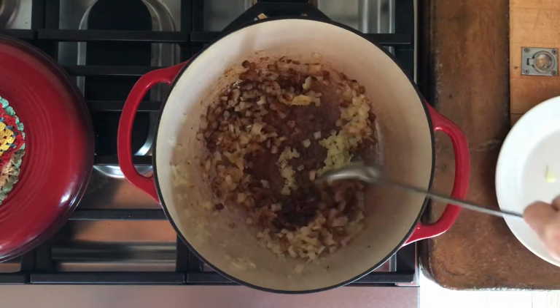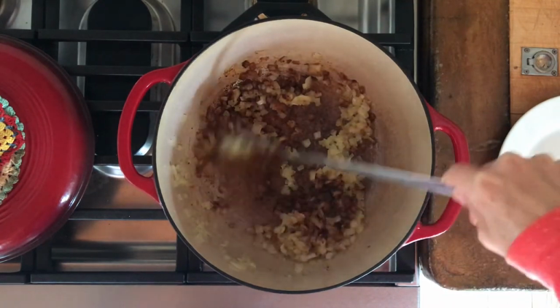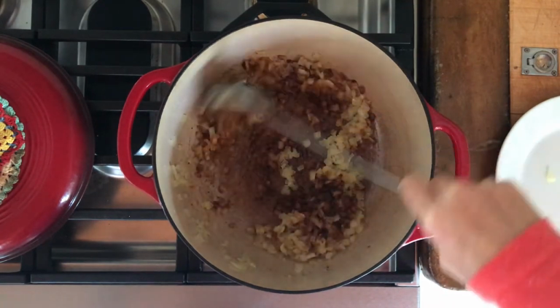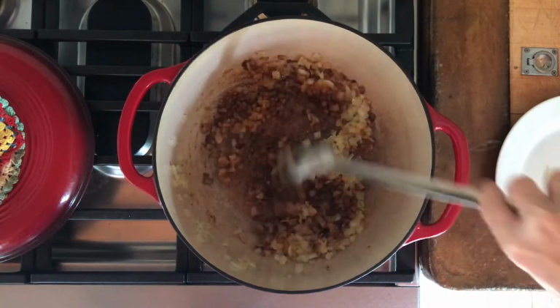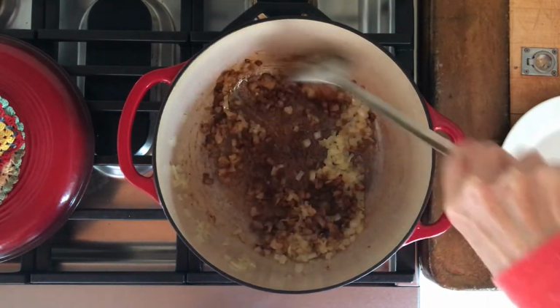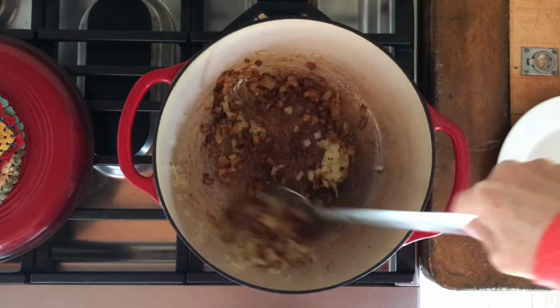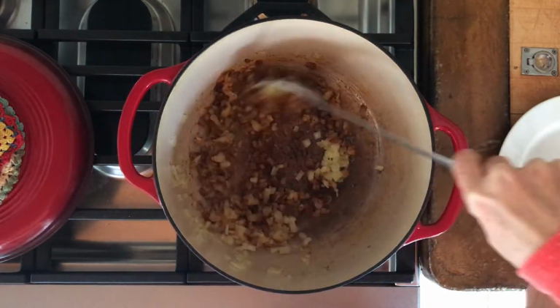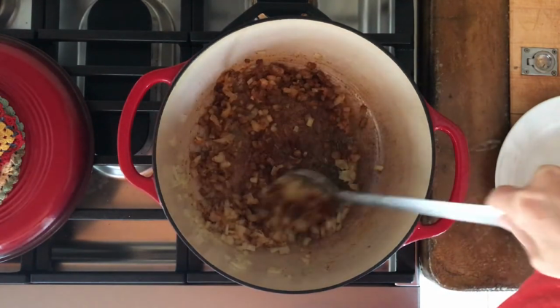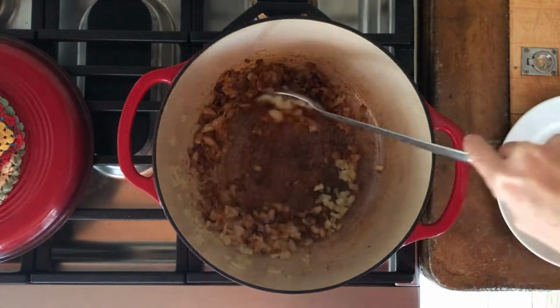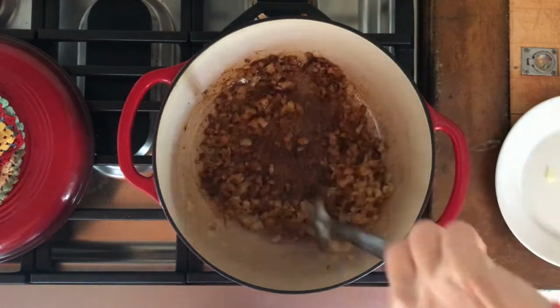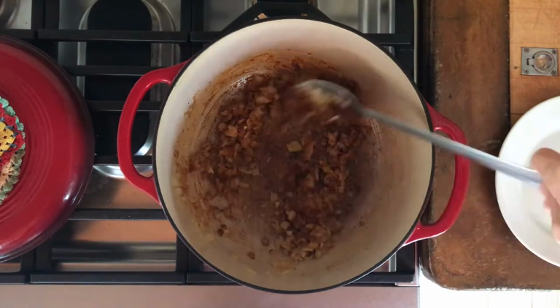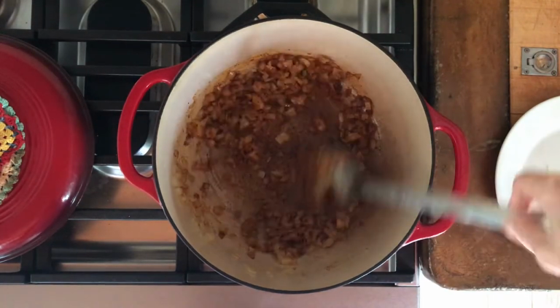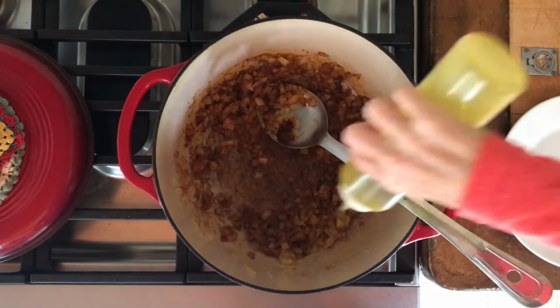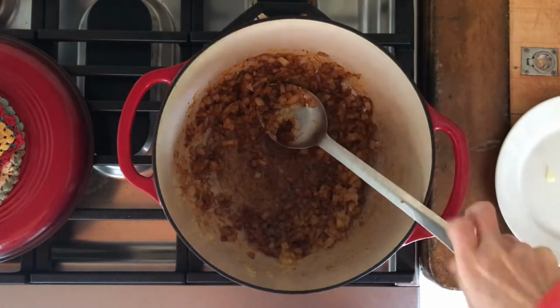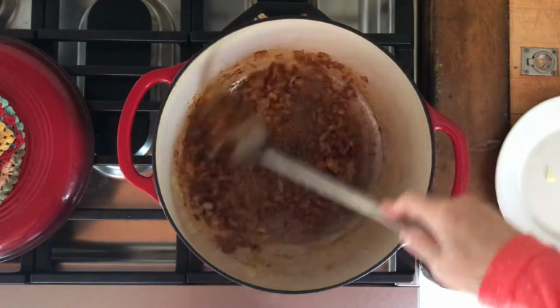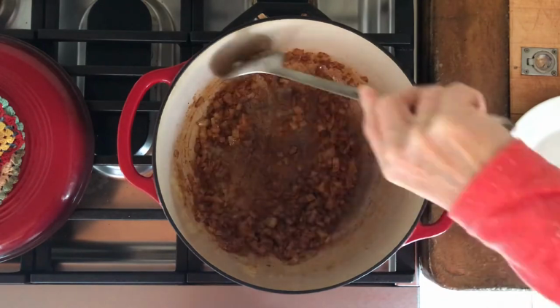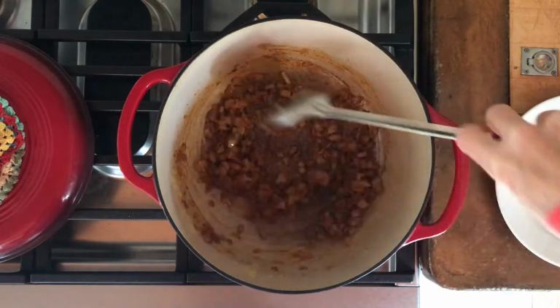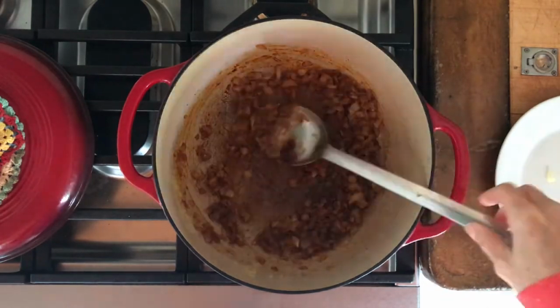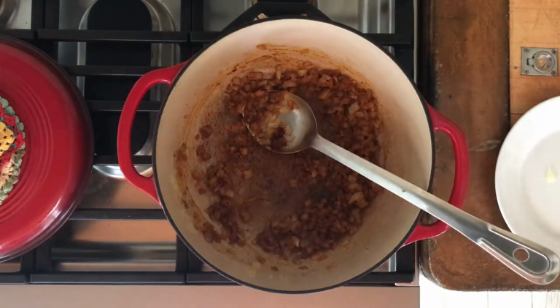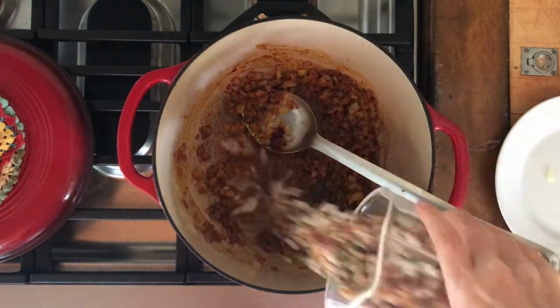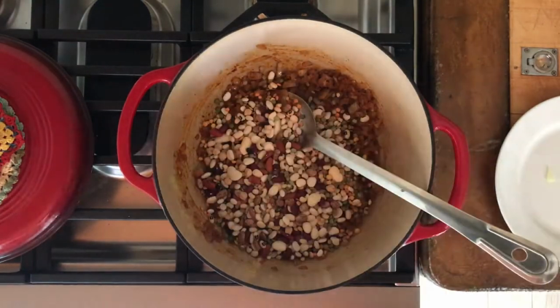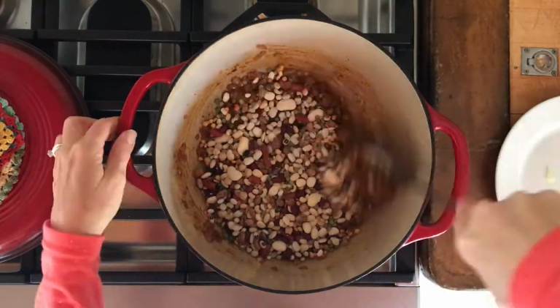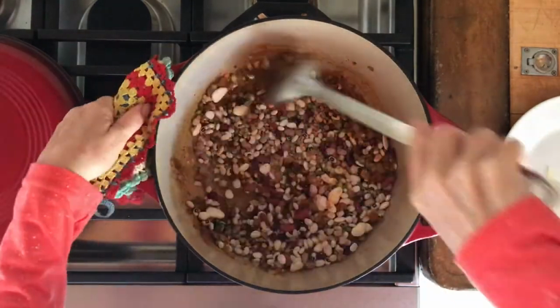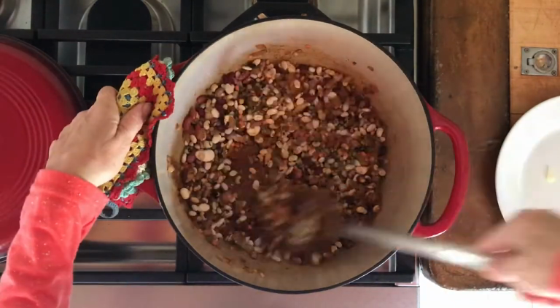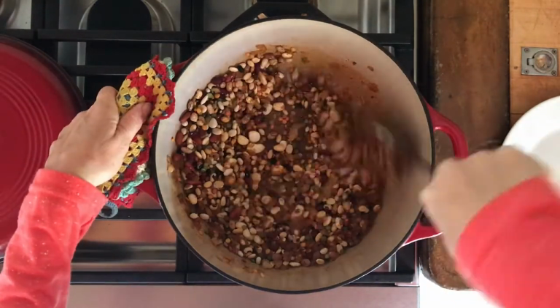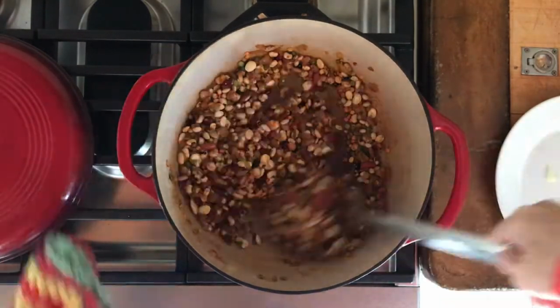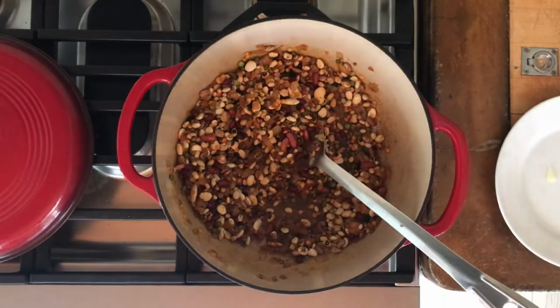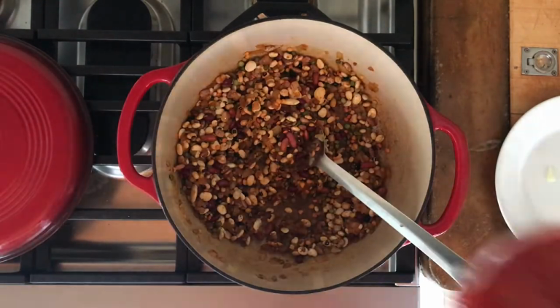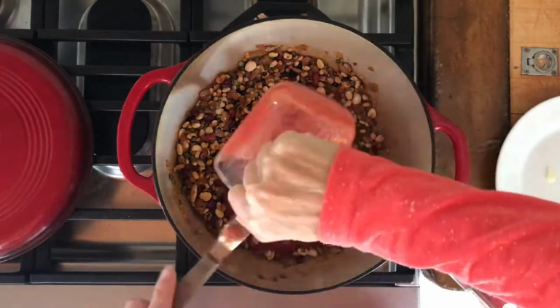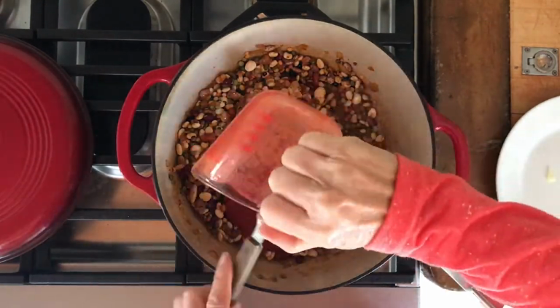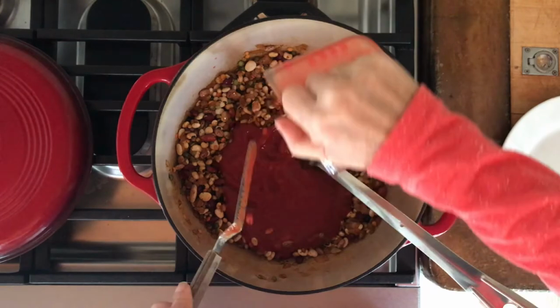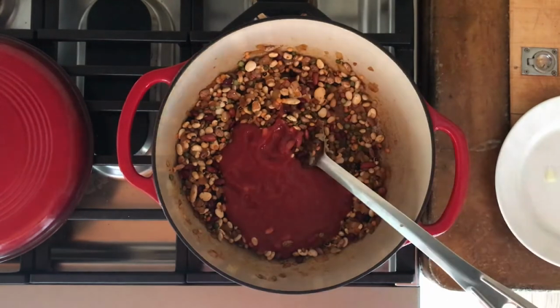Add the spices — this is chili powder and garlic powder — then add a little oil if it's dry. Add the beans, then stir it all together and integrate everything before you add any of the liquid.